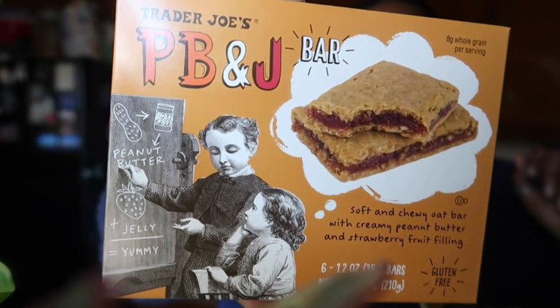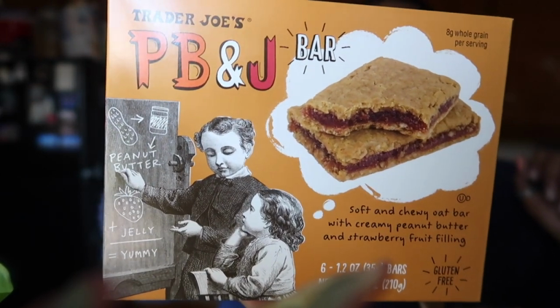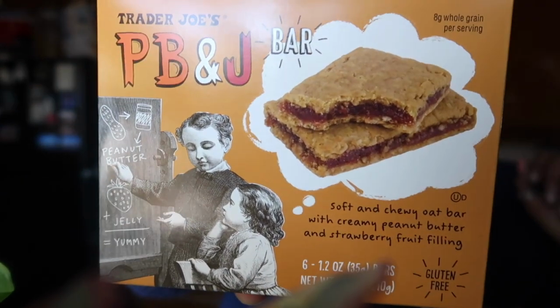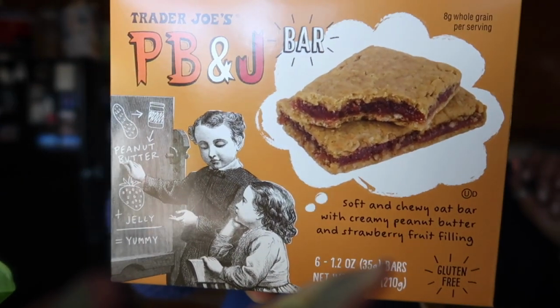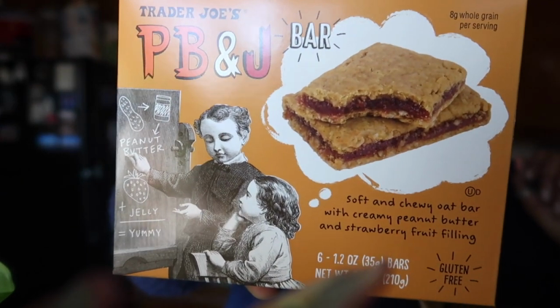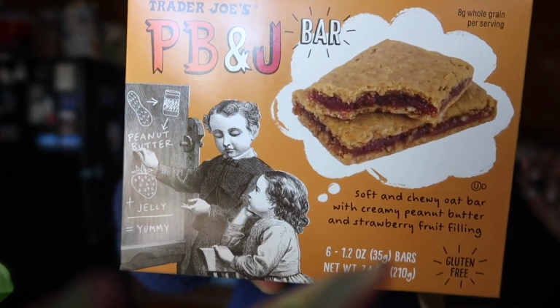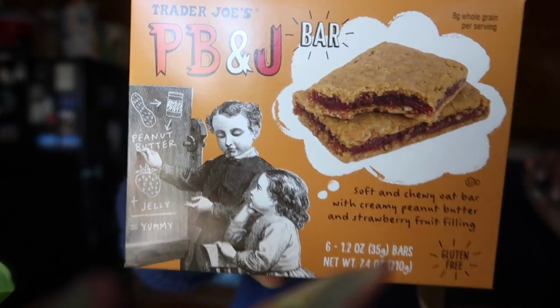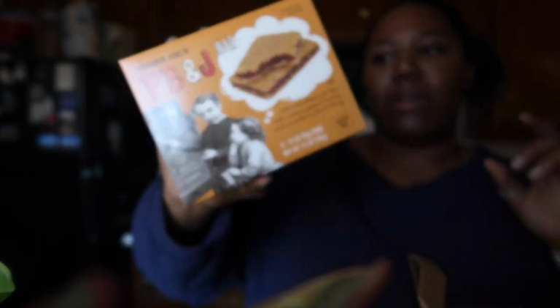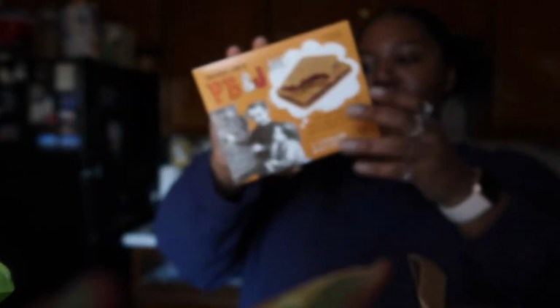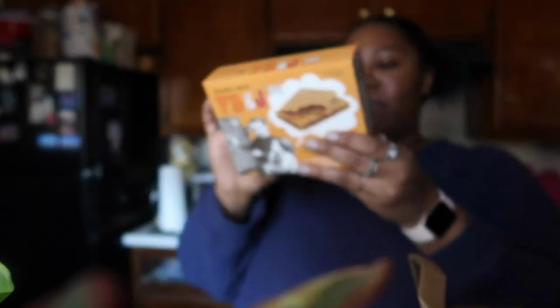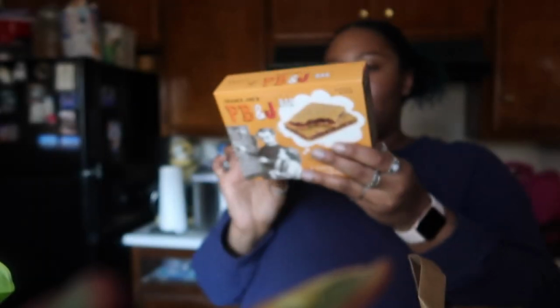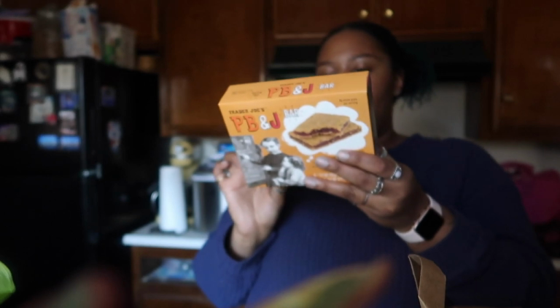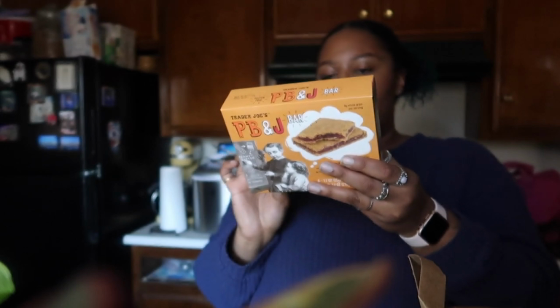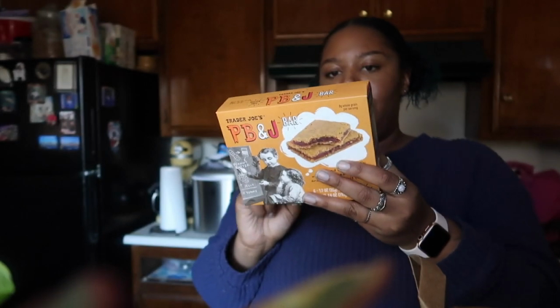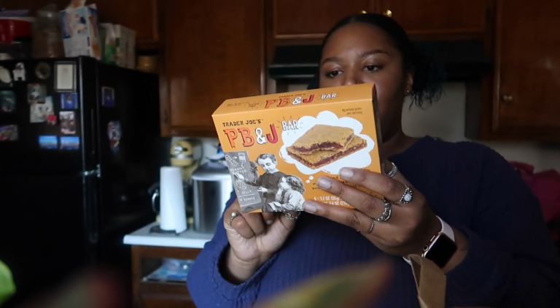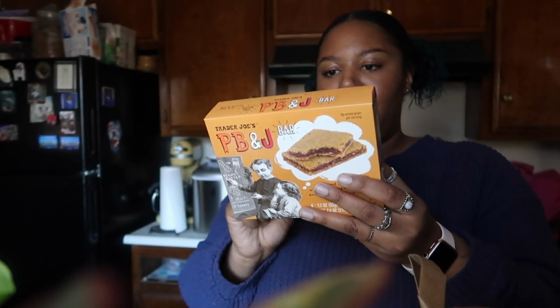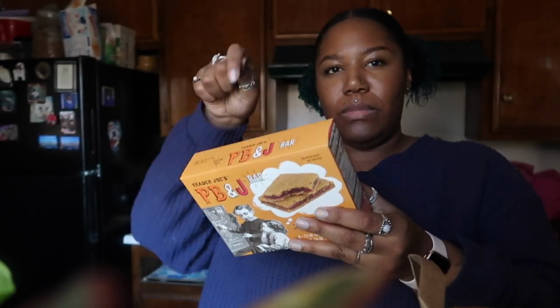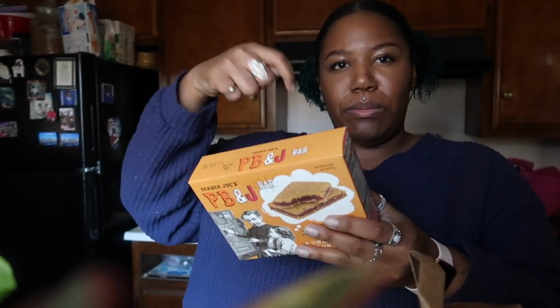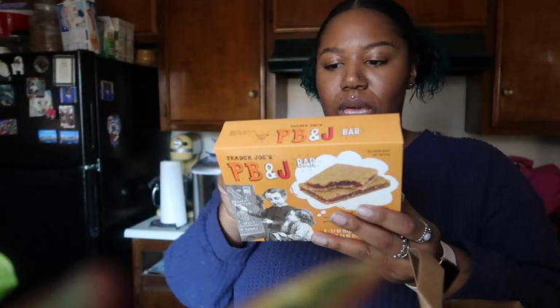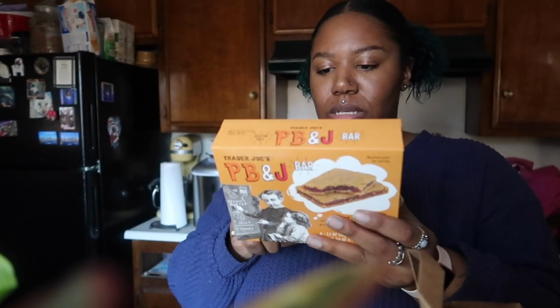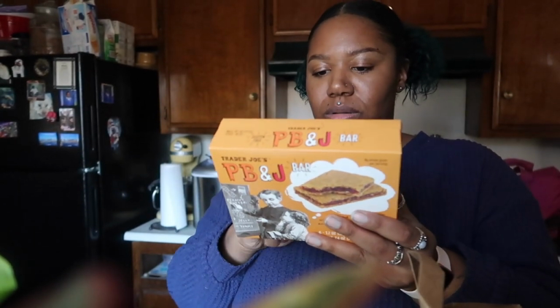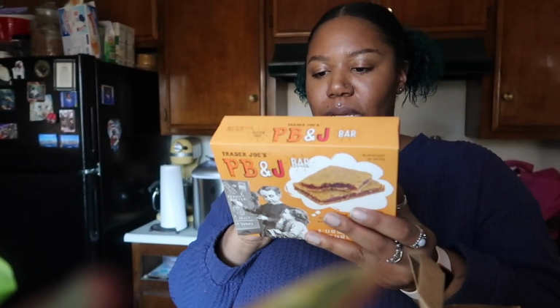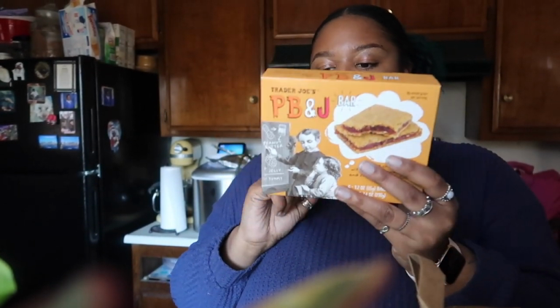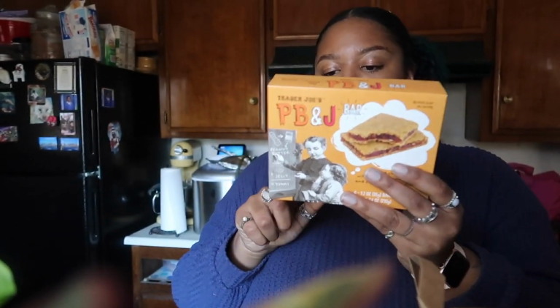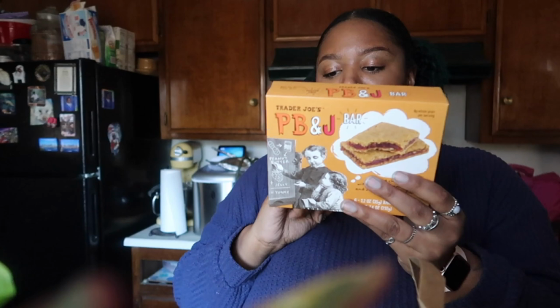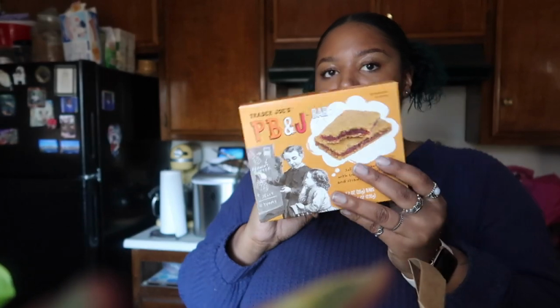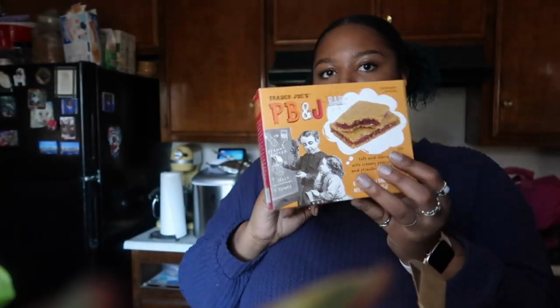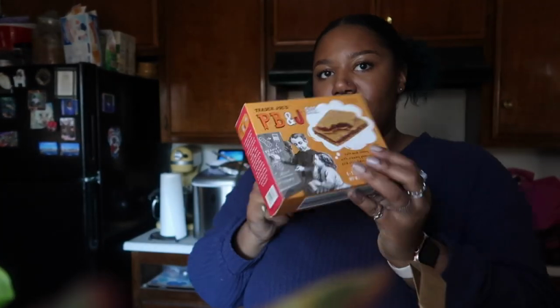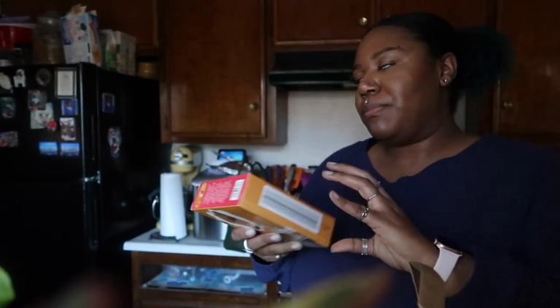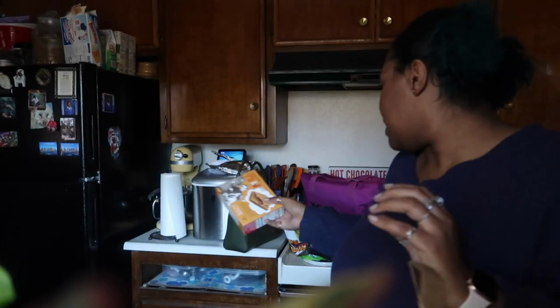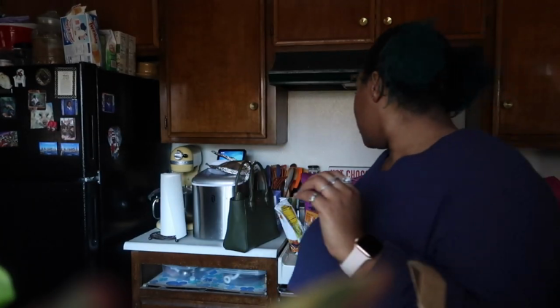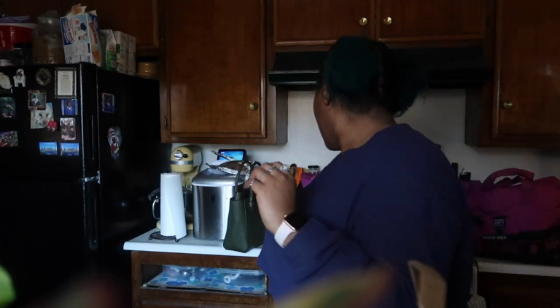And I haven't tried these yet — they're the PB&J bars. I love their peanut butter and raspberry little dipper thing, so they should be good, except this is strawberry filling. Excited to try that.